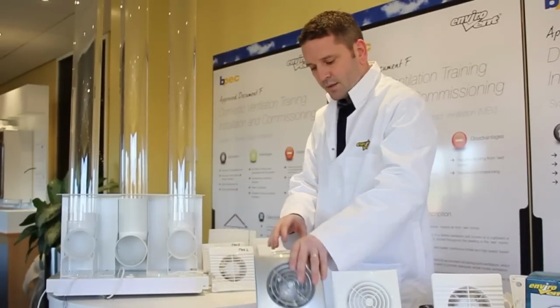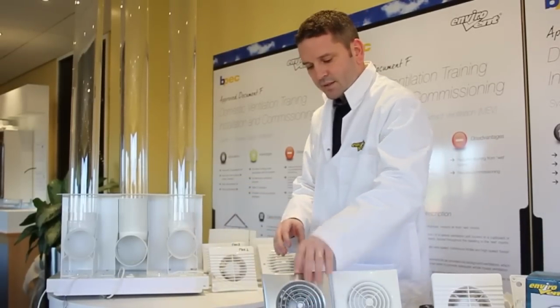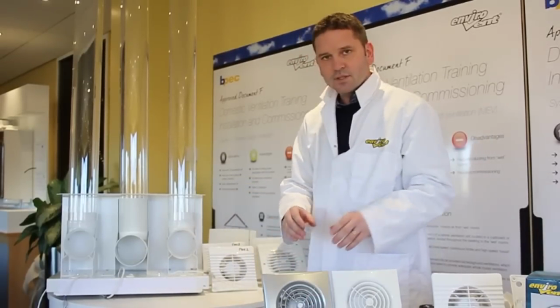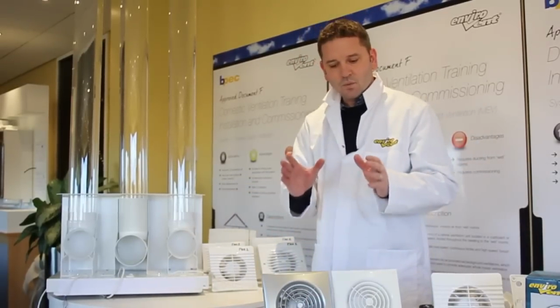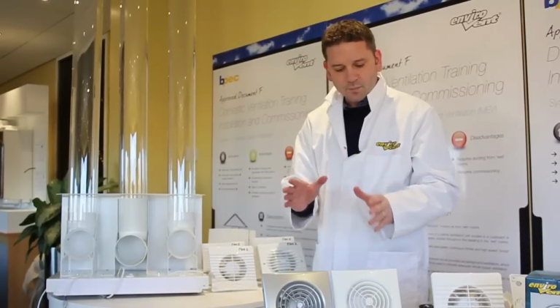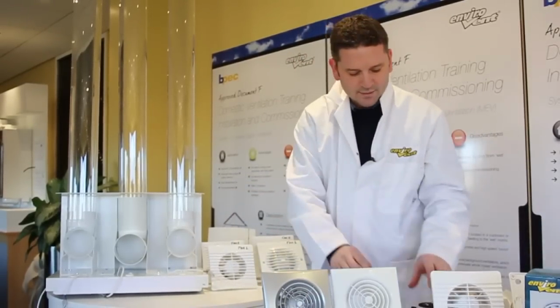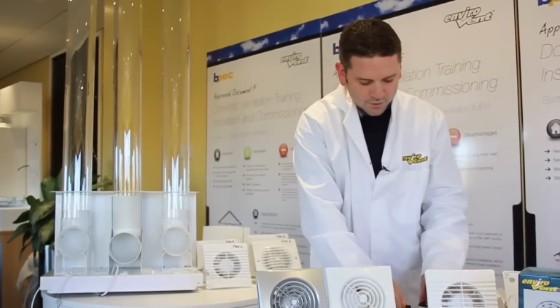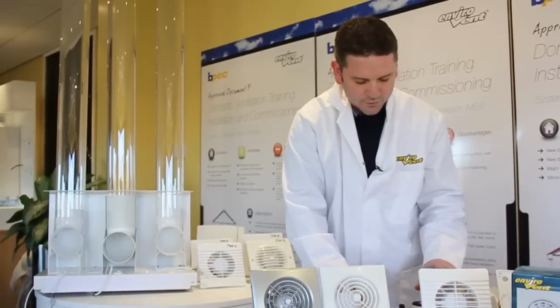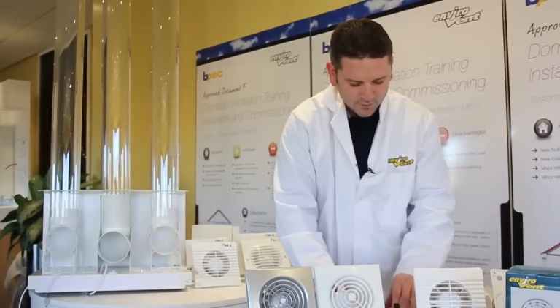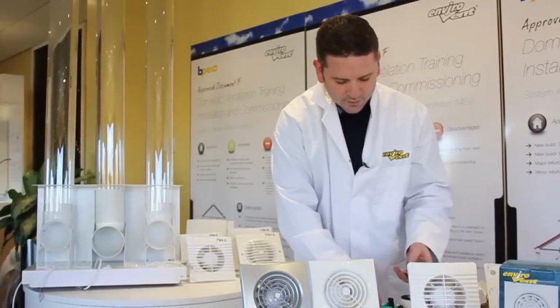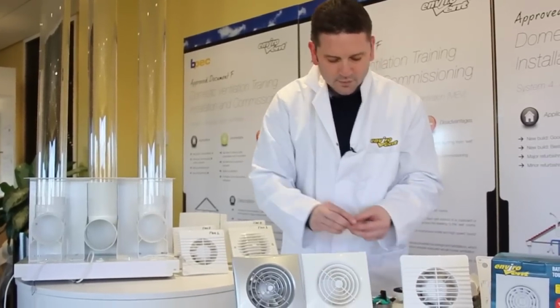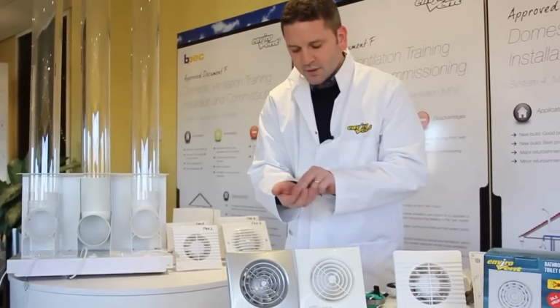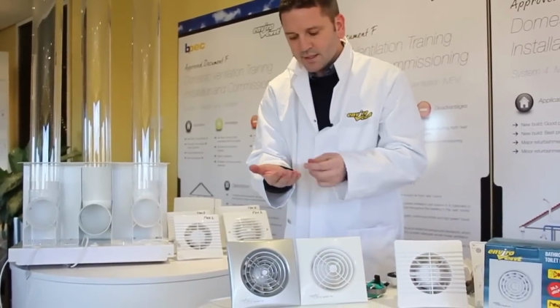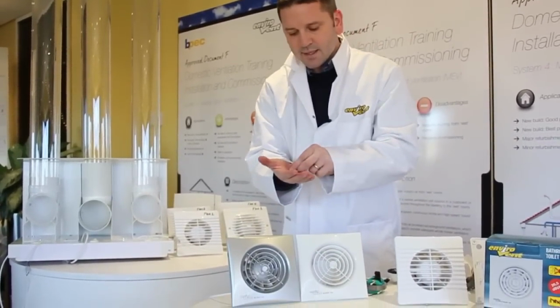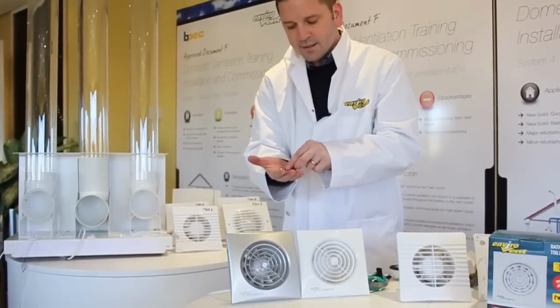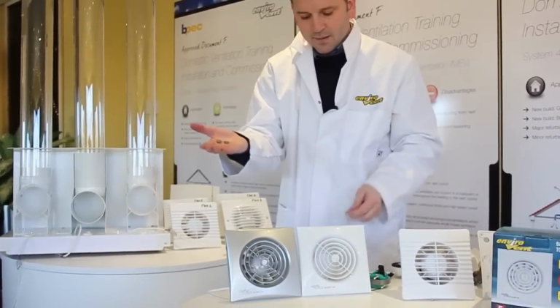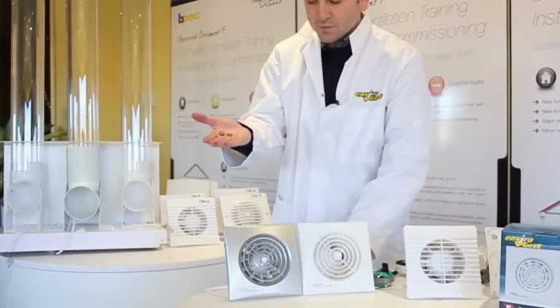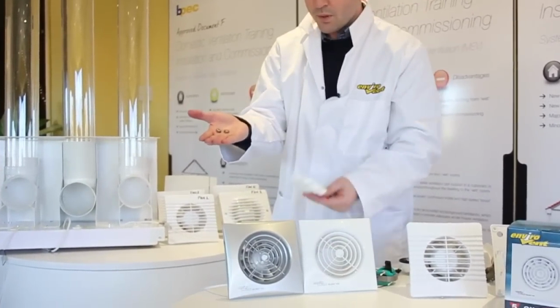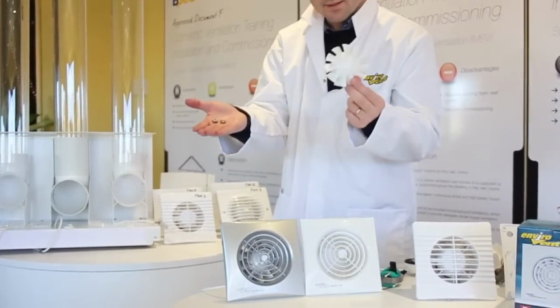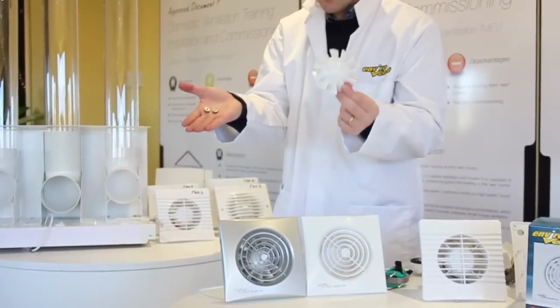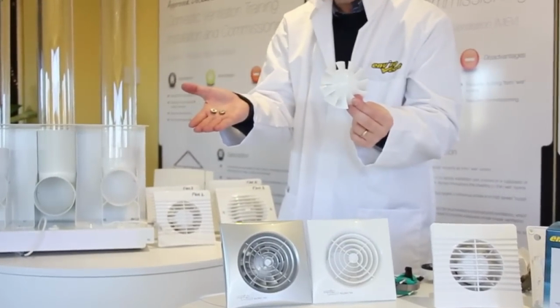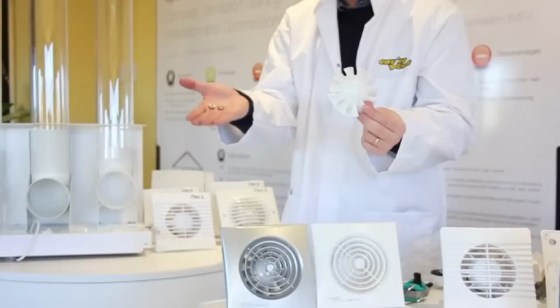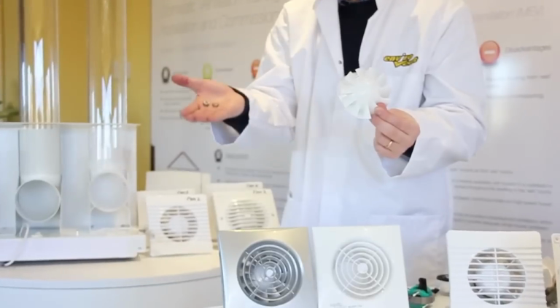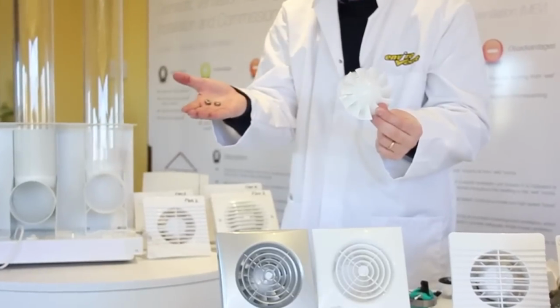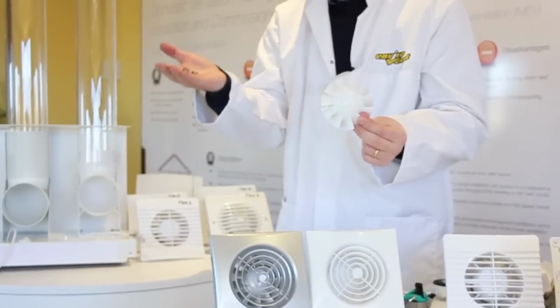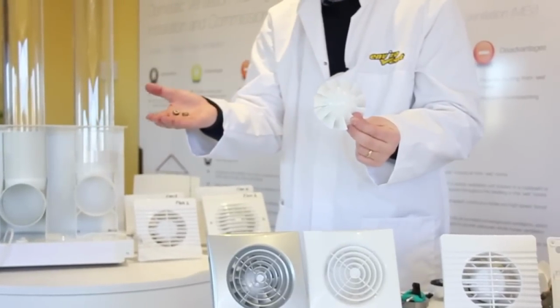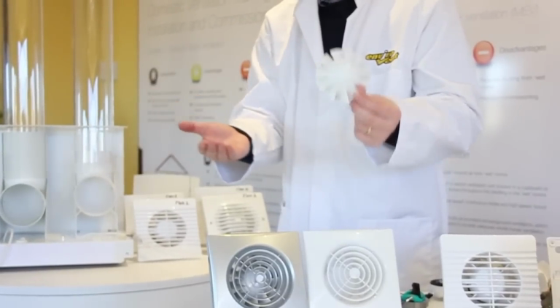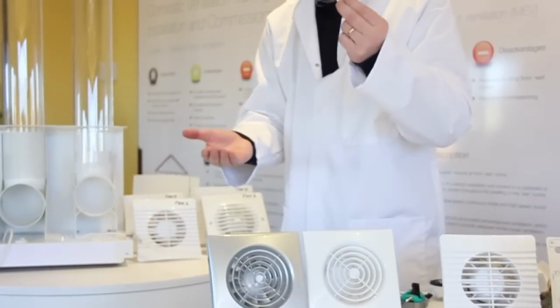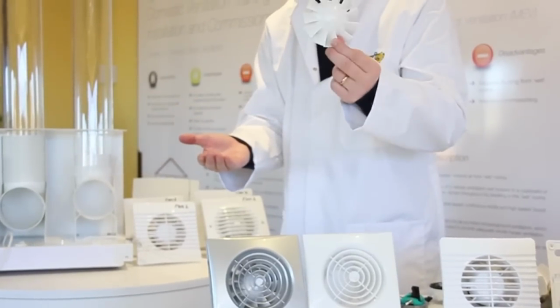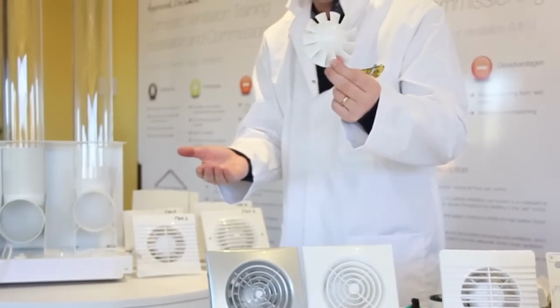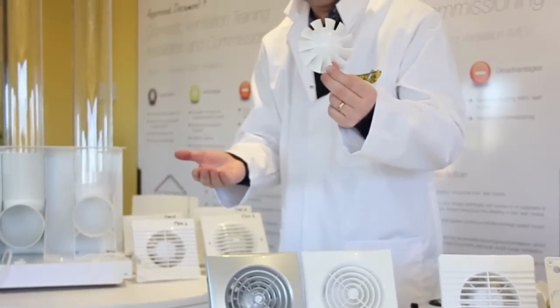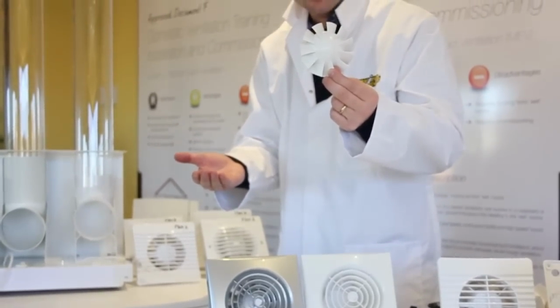The second difference is the quality of the plastics and the quality of the motor. The motor is an Italian design. The most important part is the impeller and the bearings. If the bearings are no good, you've got short life. If the impeller is a poor design, it doesn't move any air.